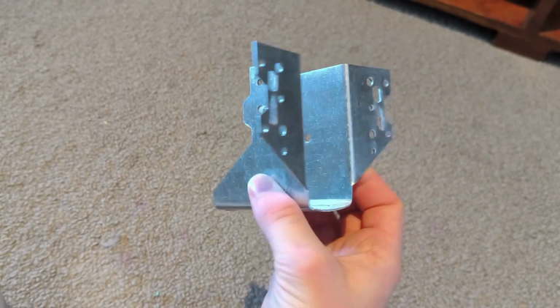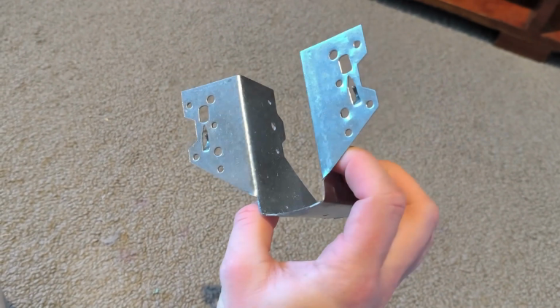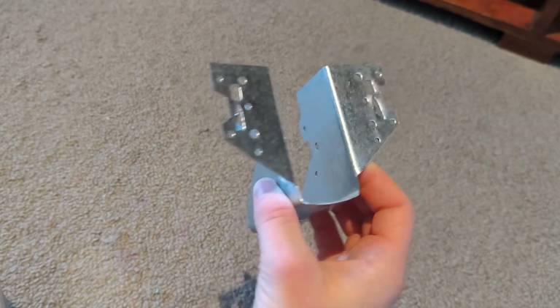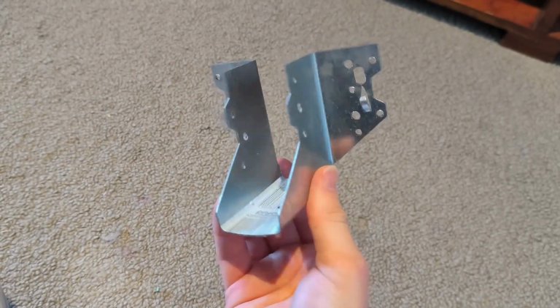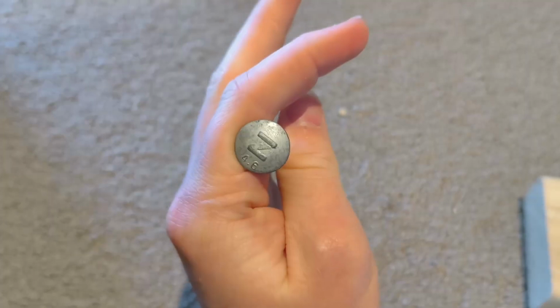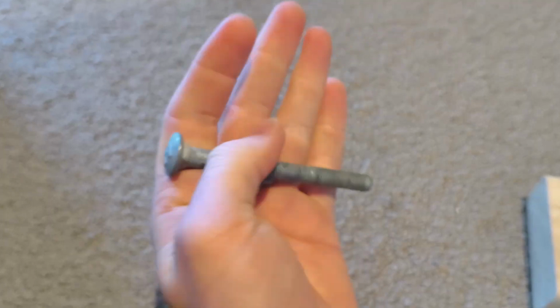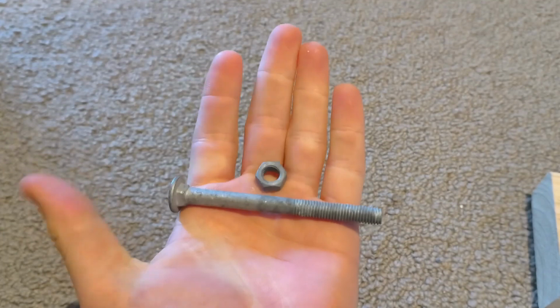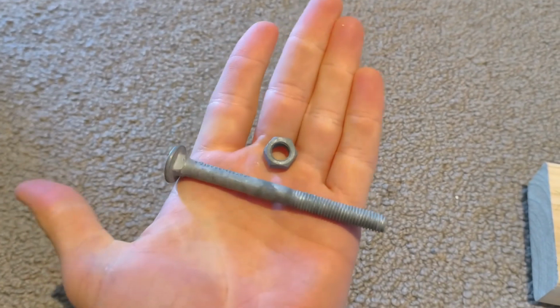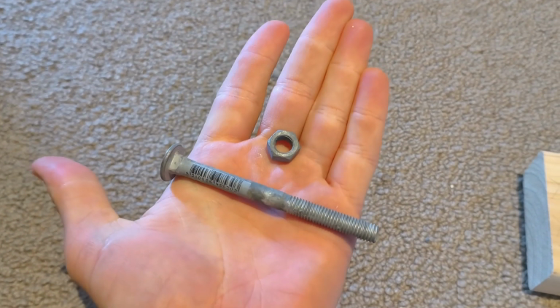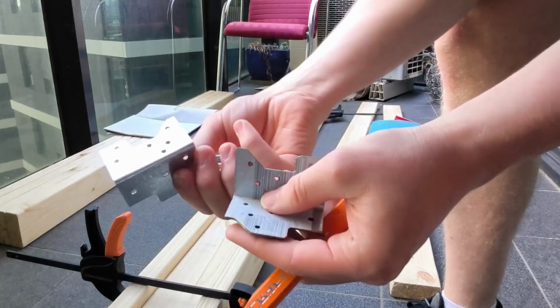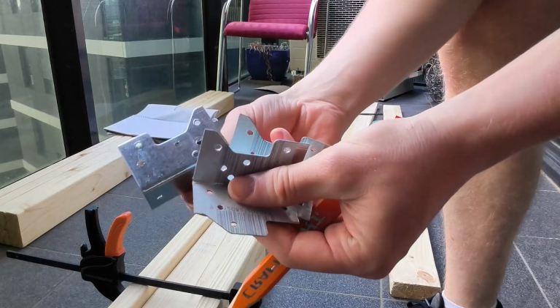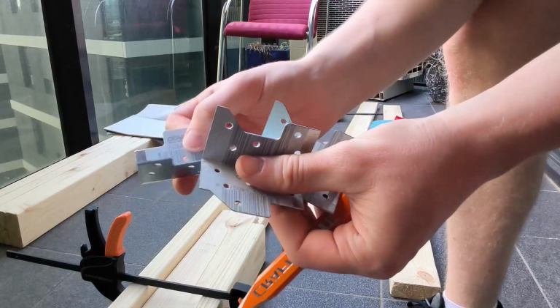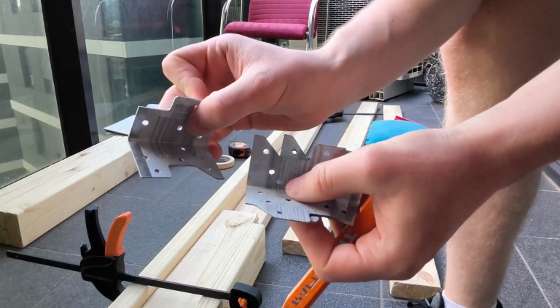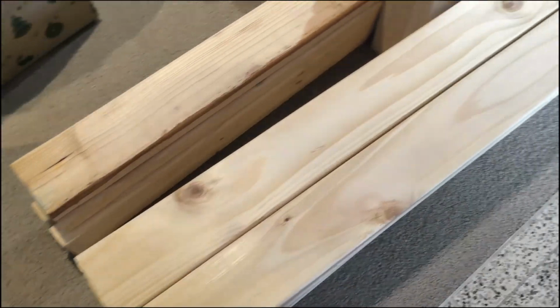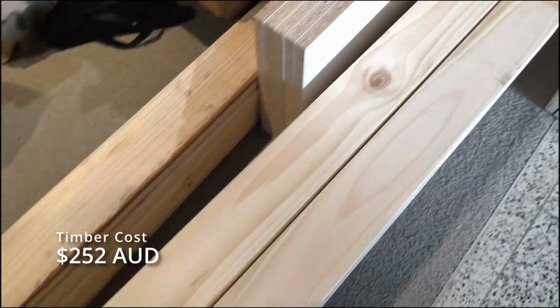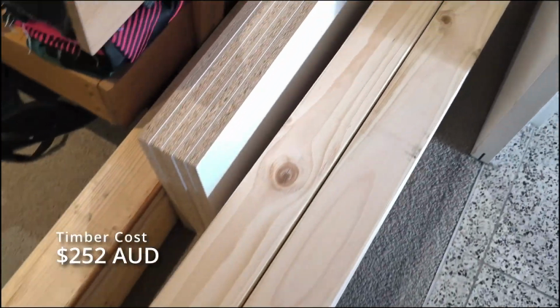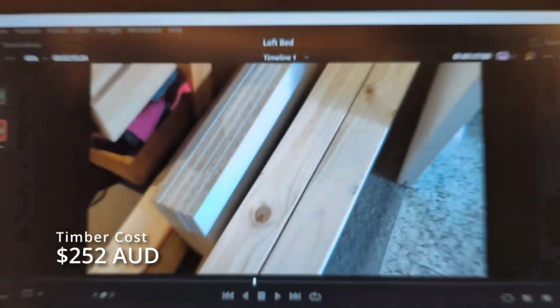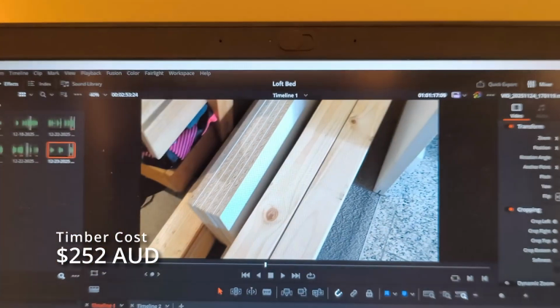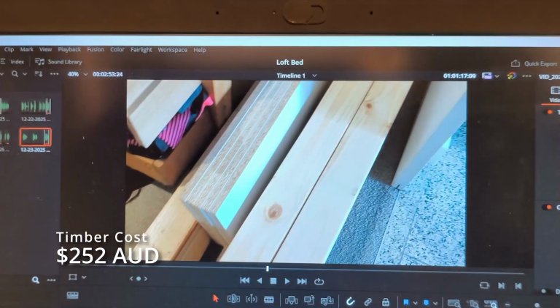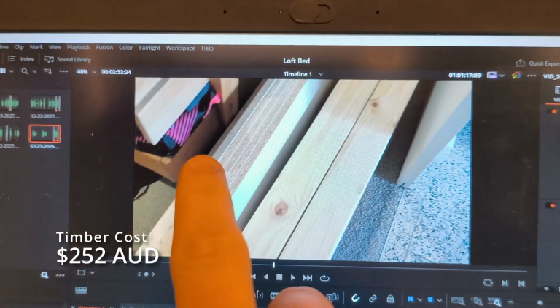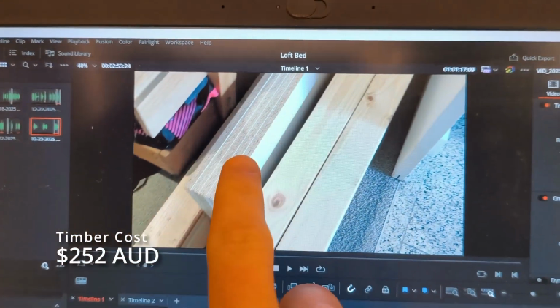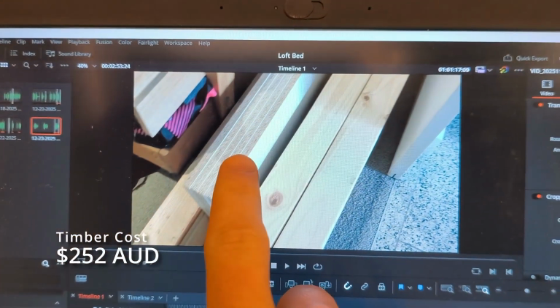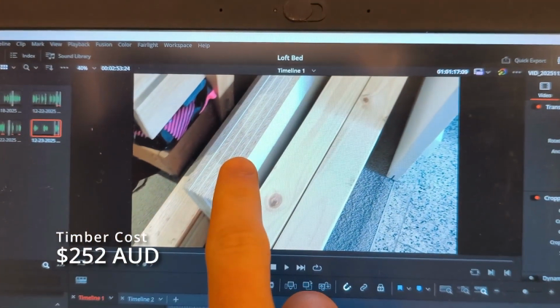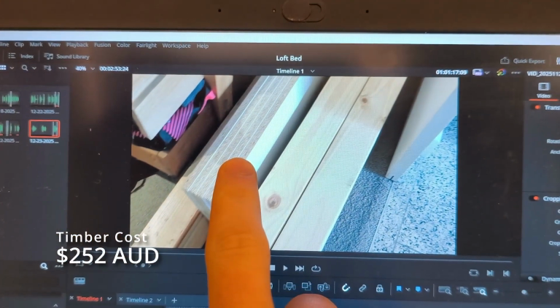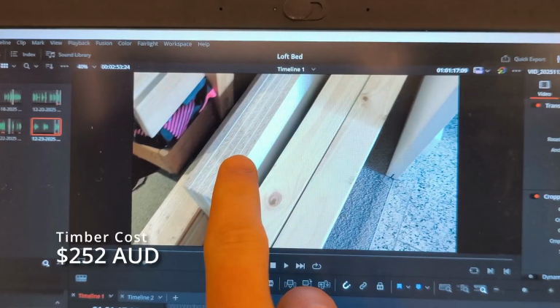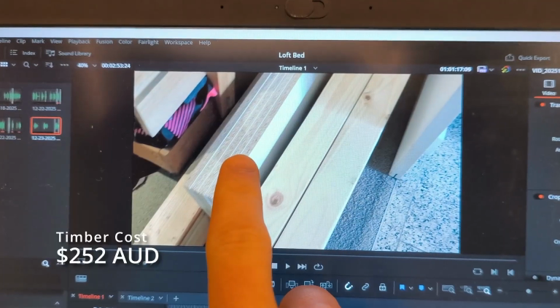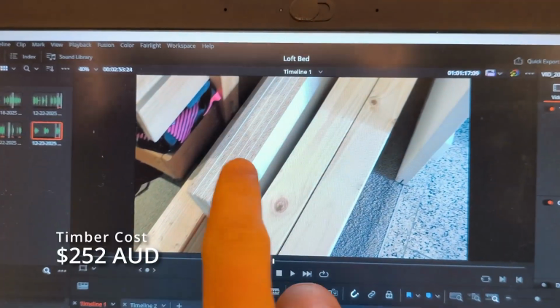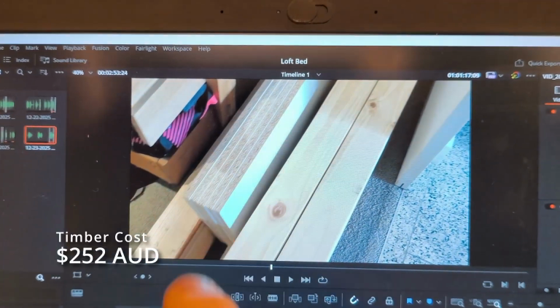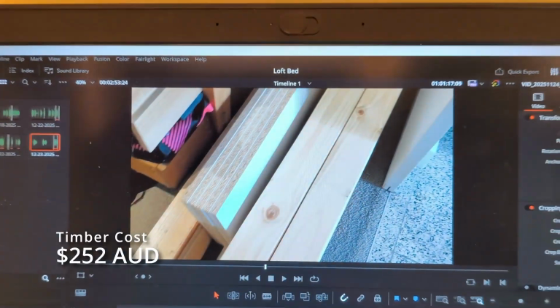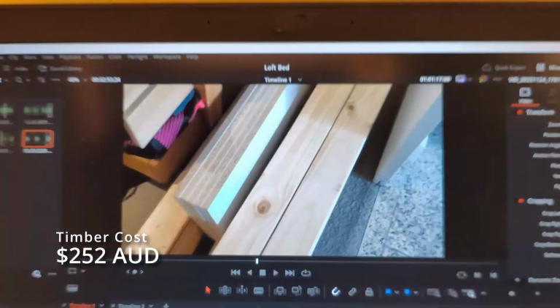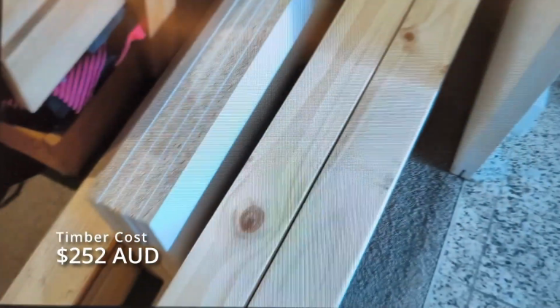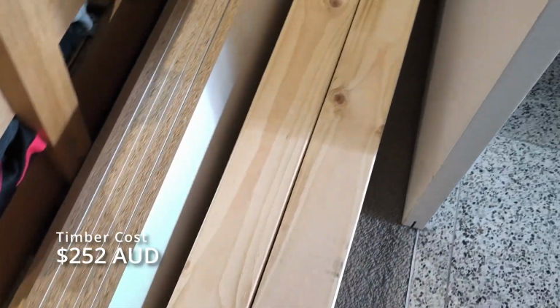I got two 90x35mm joist hangers, M8 carriage bolts with nuts and washers, a bunch of 90-degree brackets, and I ordered my timber which was delivered to the door. This is the first mistake I made. I thought I had ordered some OSB or plywood but it was melamine. I will explain how this is a mistake later on.